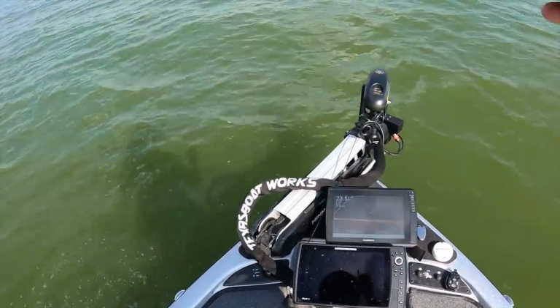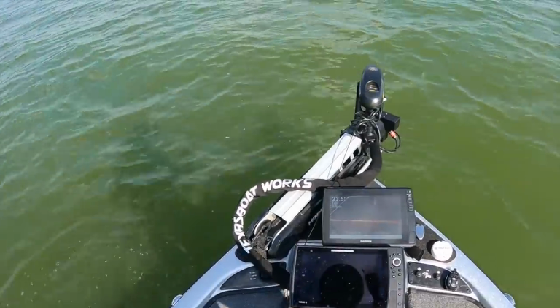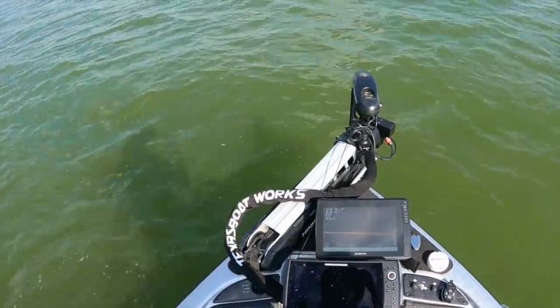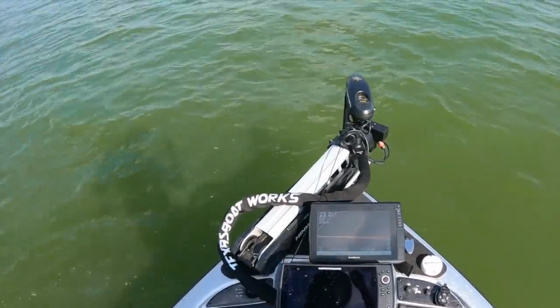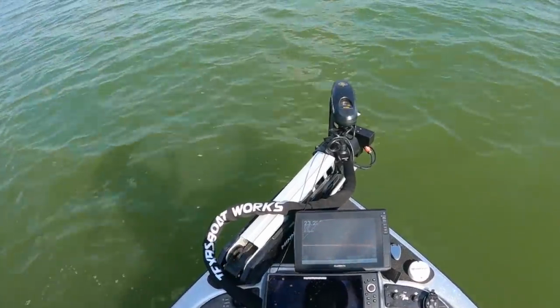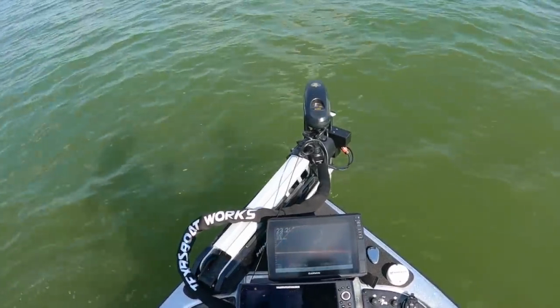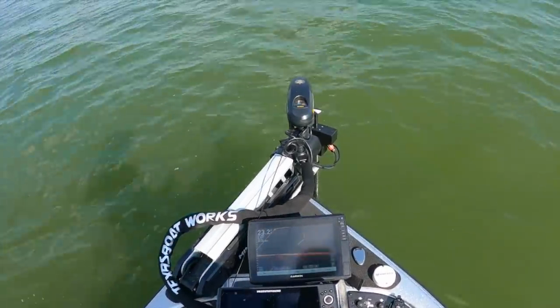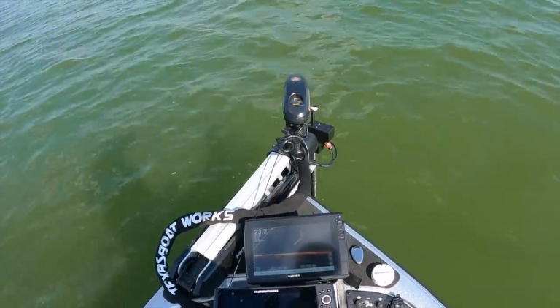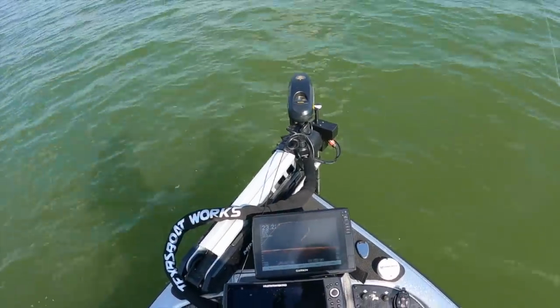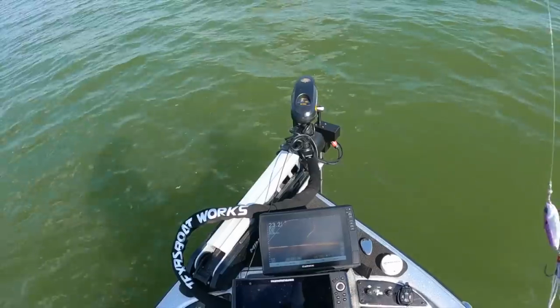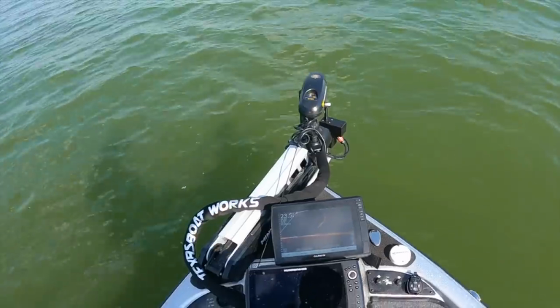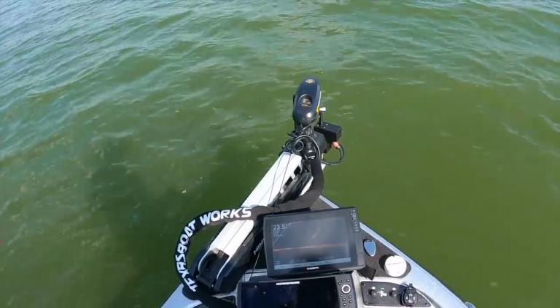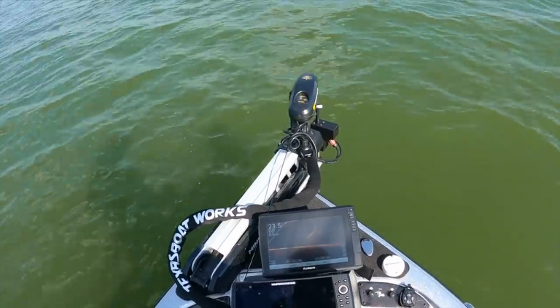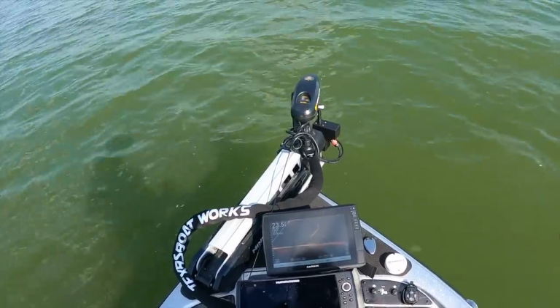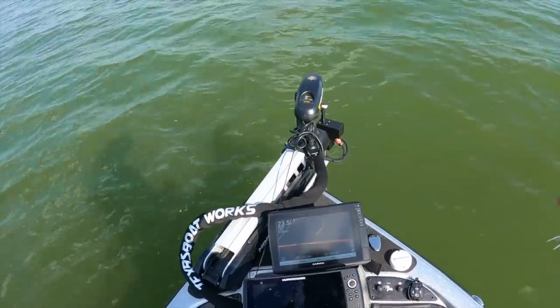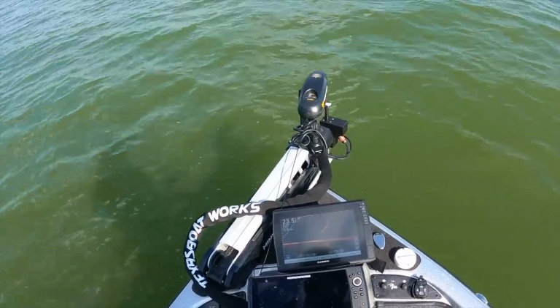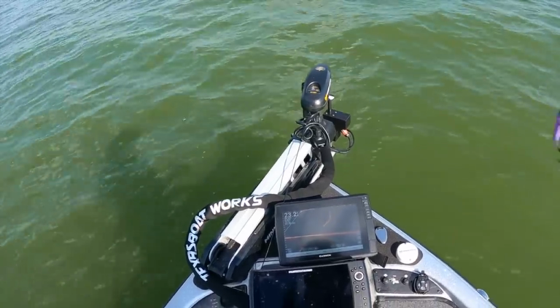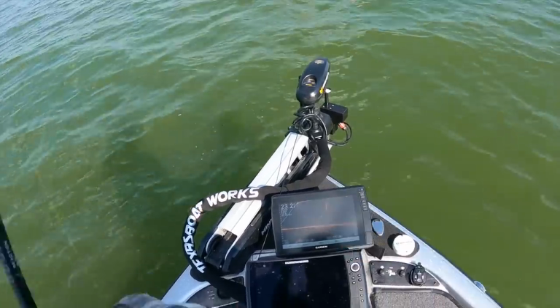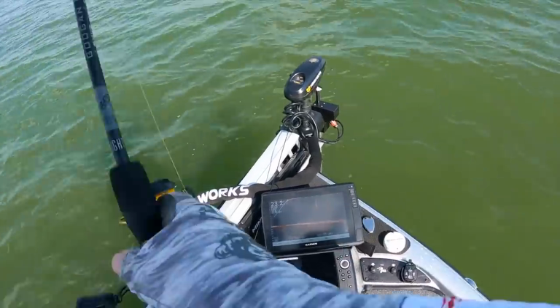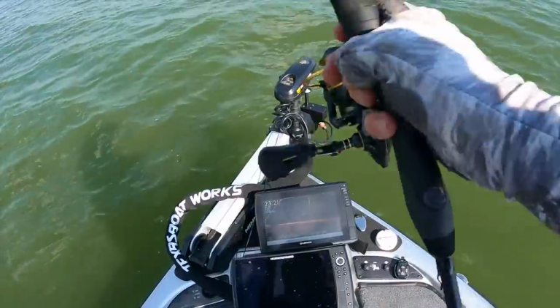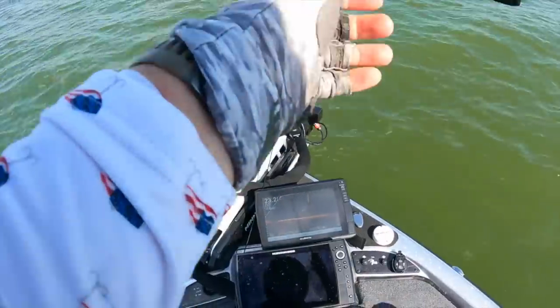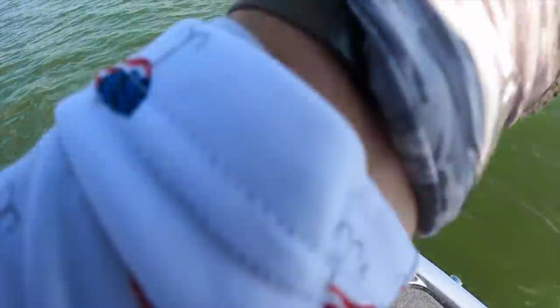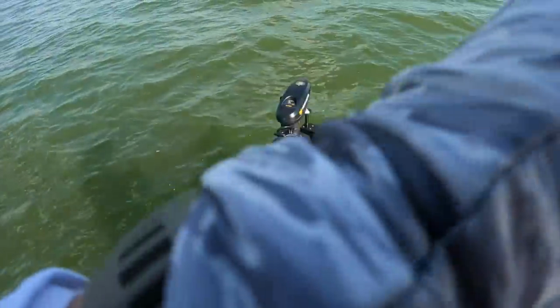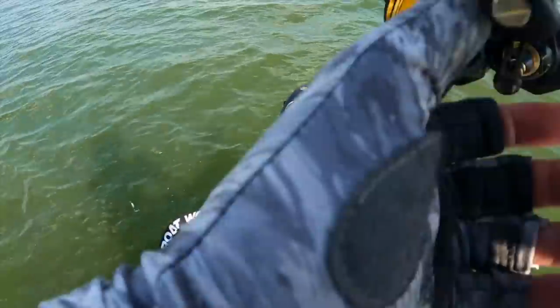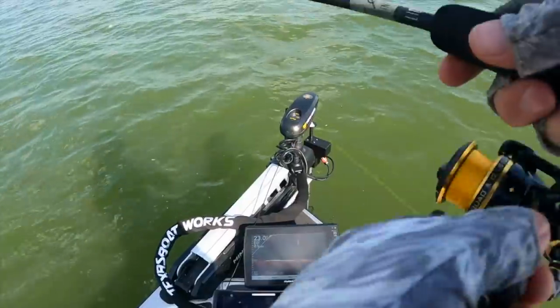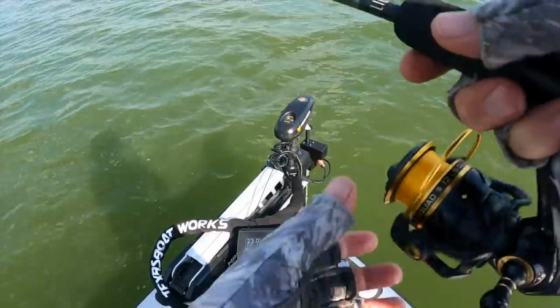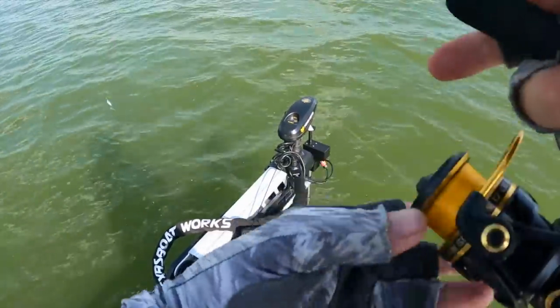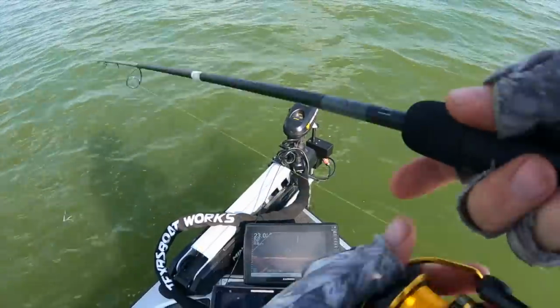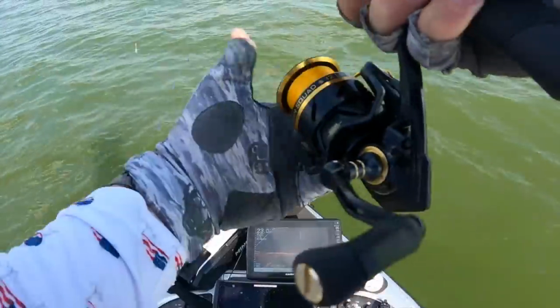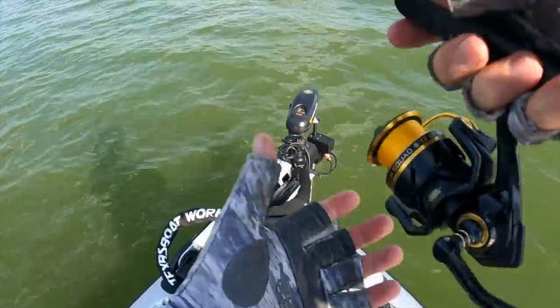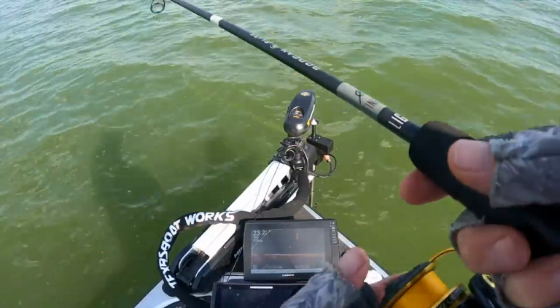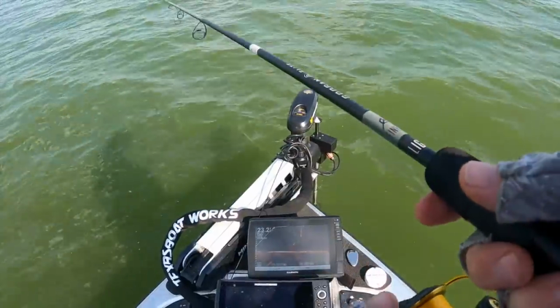Where'd y'all go? Scan left. Scan right, scan right. They're just moving just a hair.